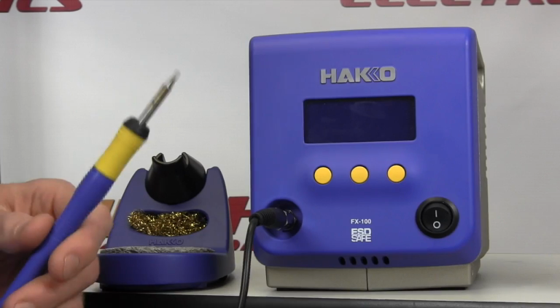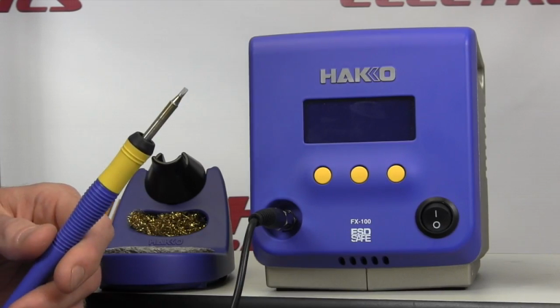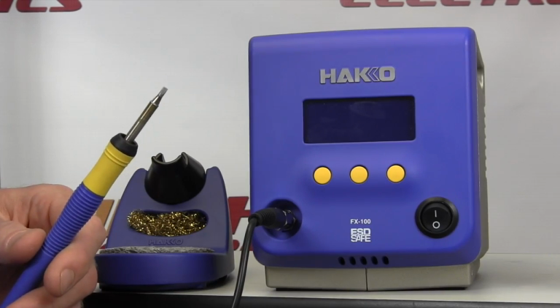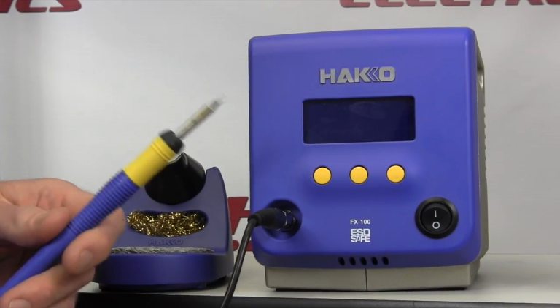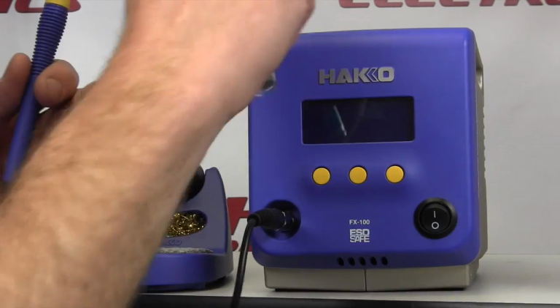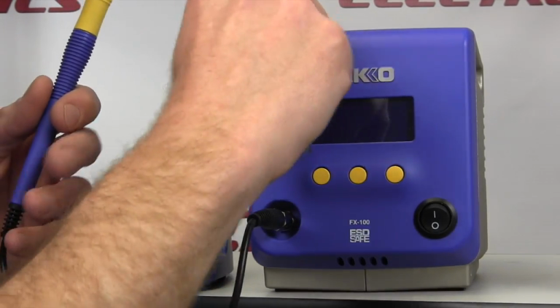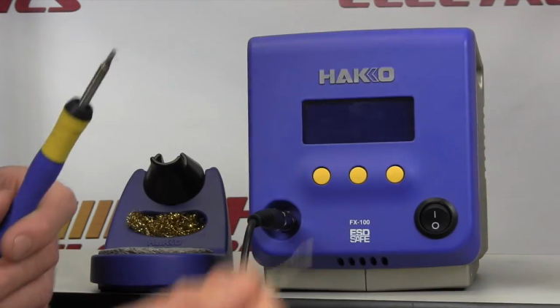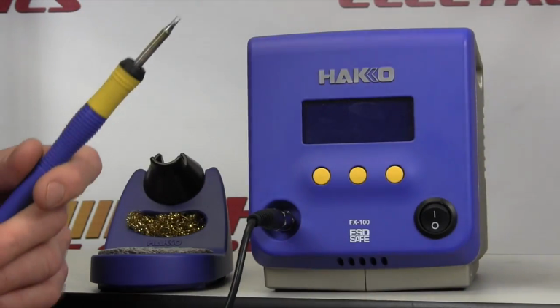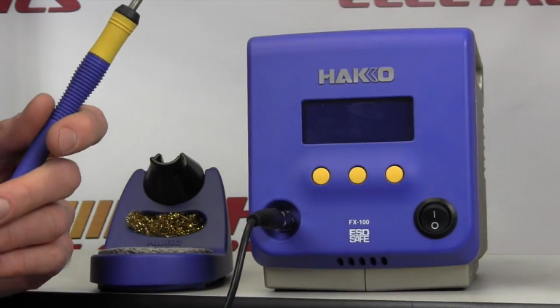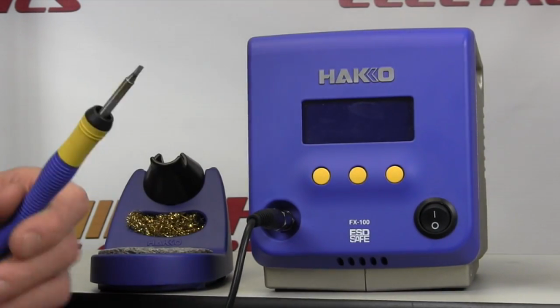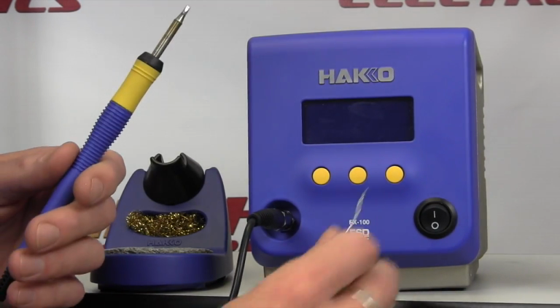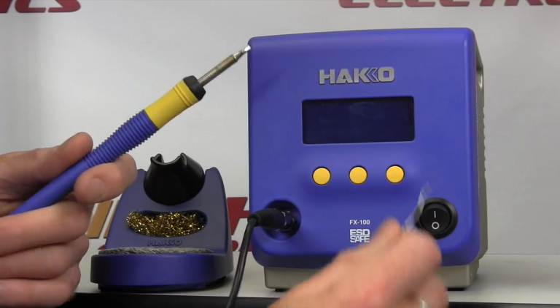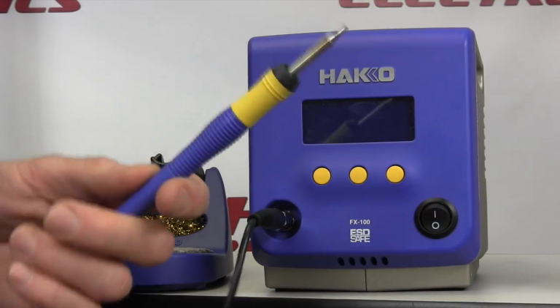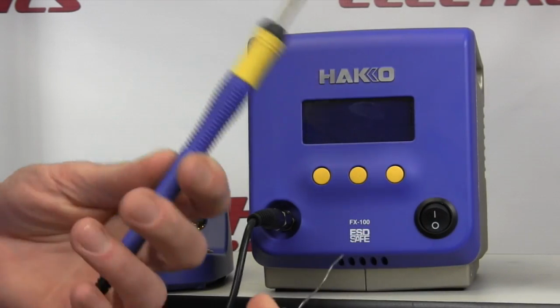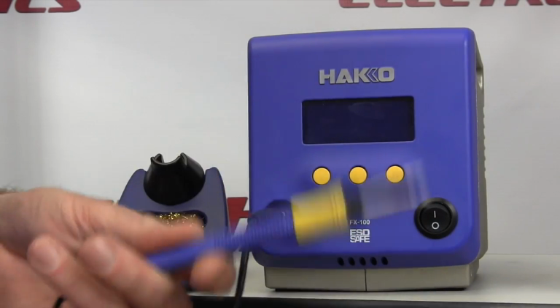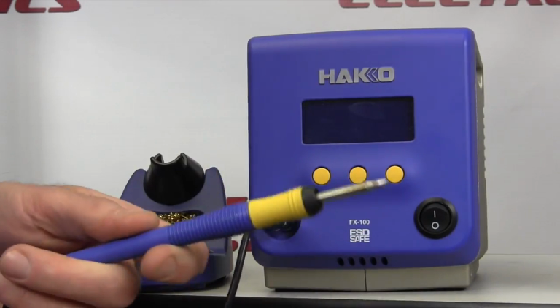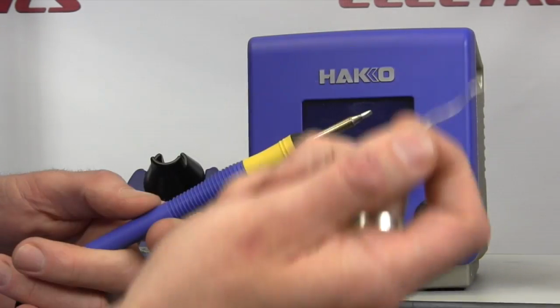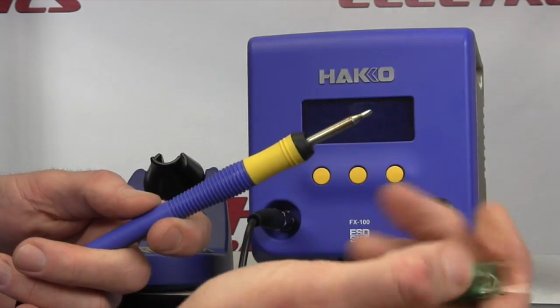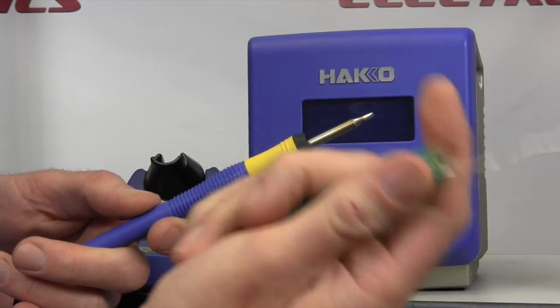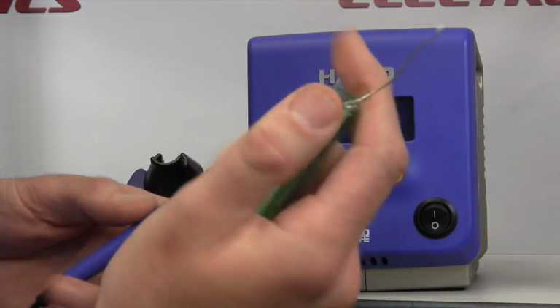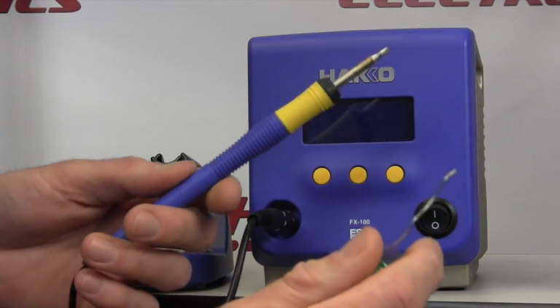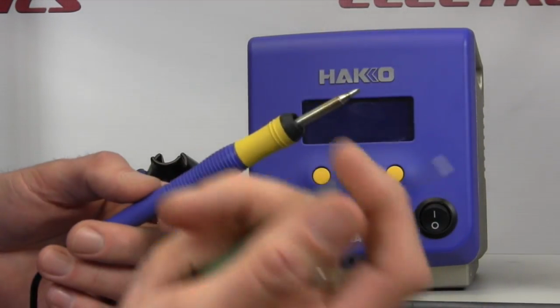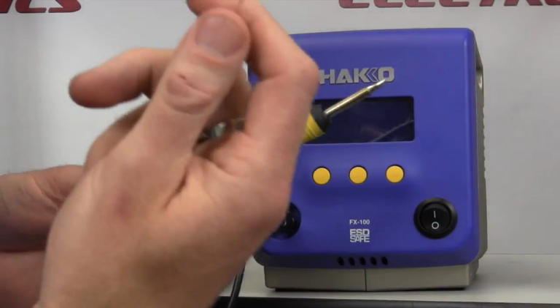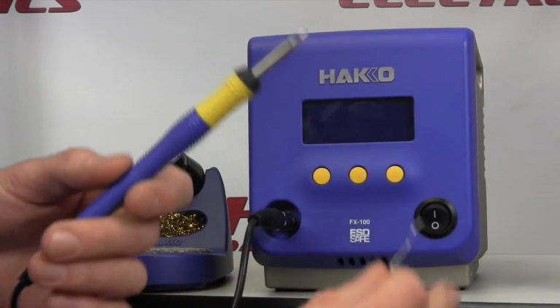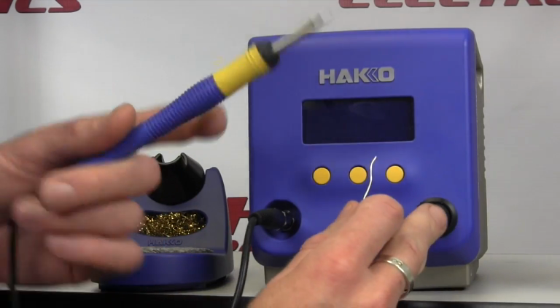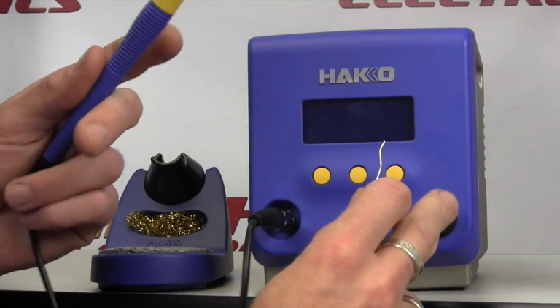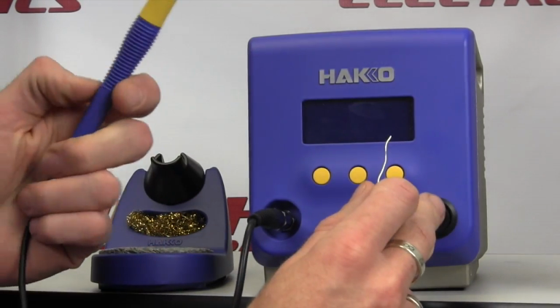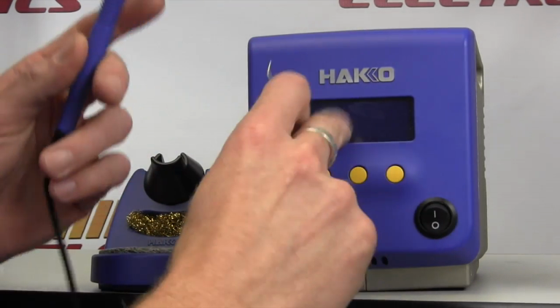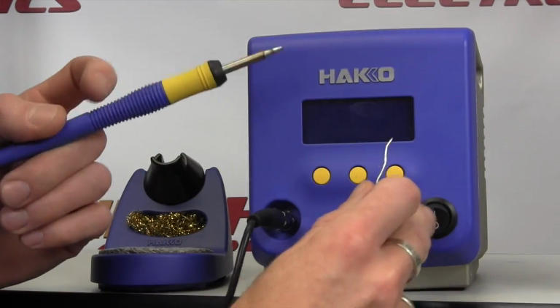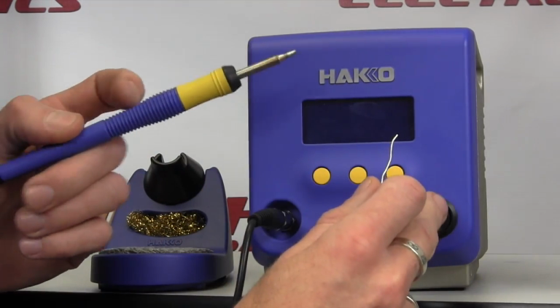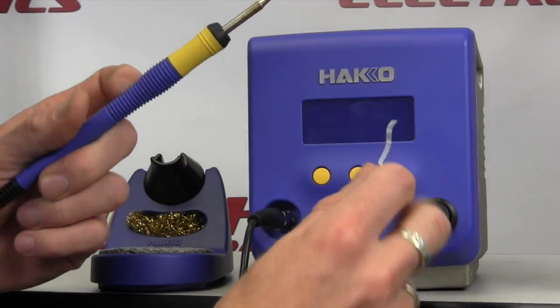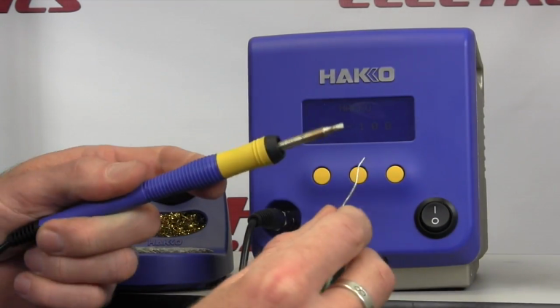One of the things that is very impressive about this soldering station is just how quick it gets to temp. So we've got a cold soldering iron, some Kester lead-free SAC 305 wire solder, and just watch the screen right here.